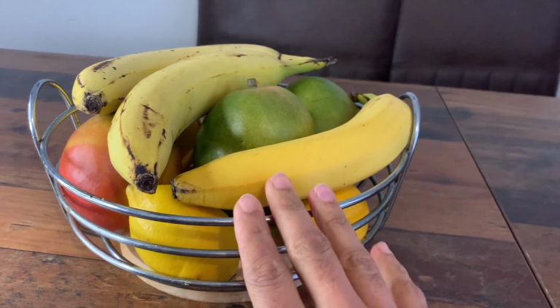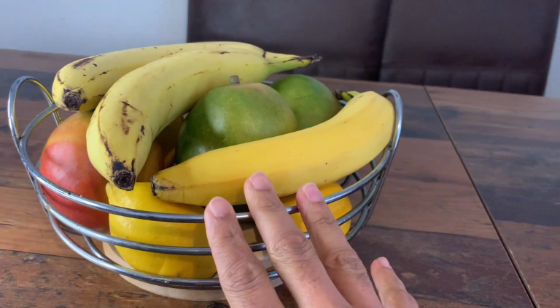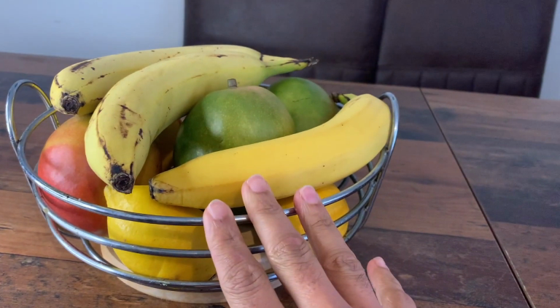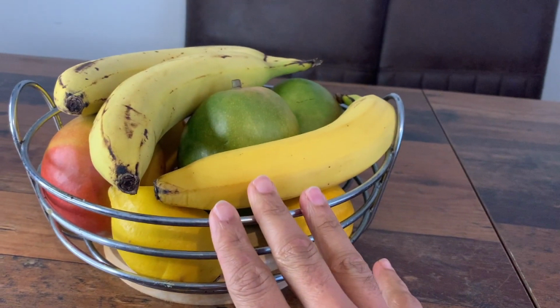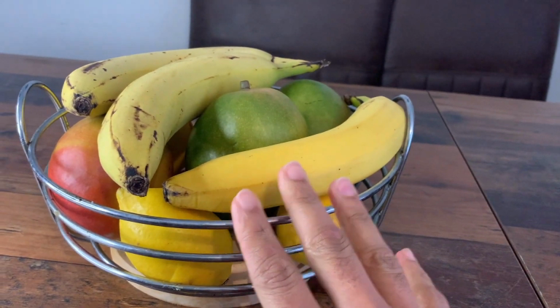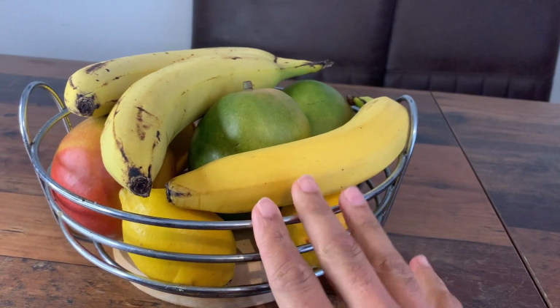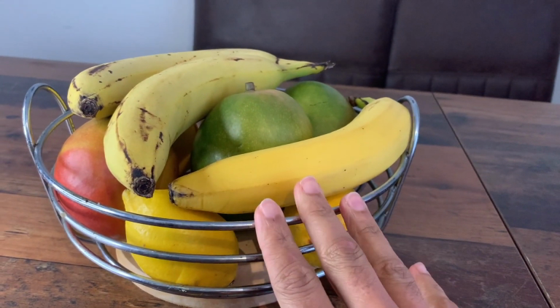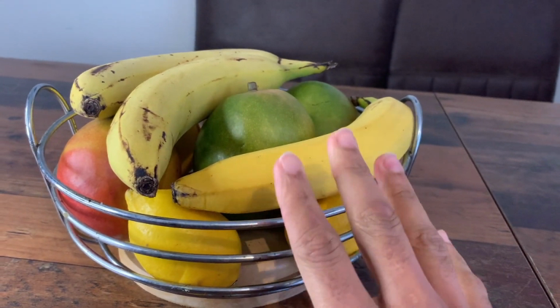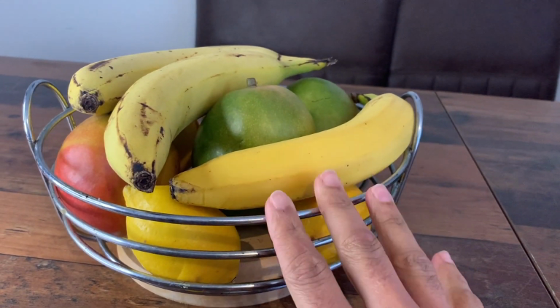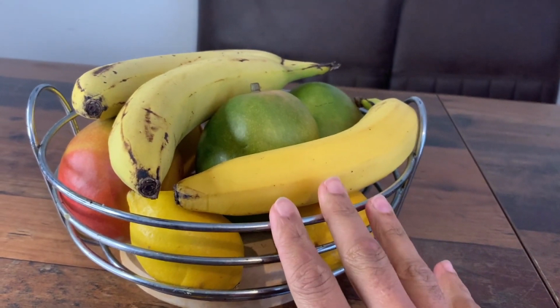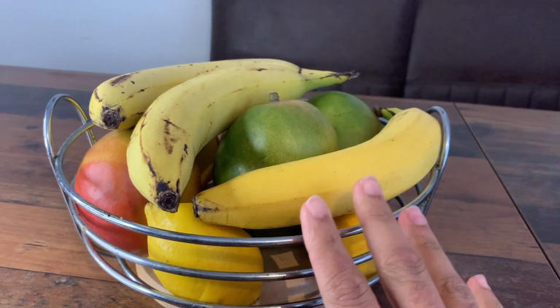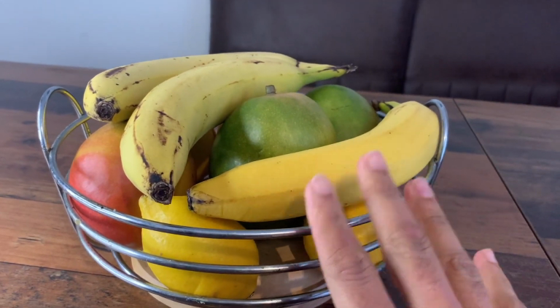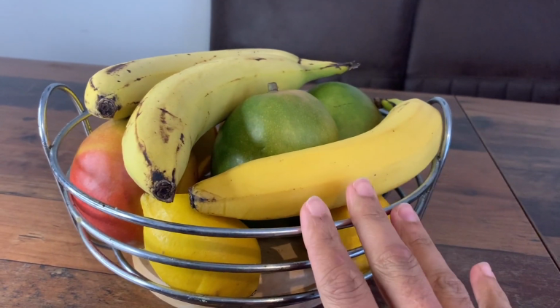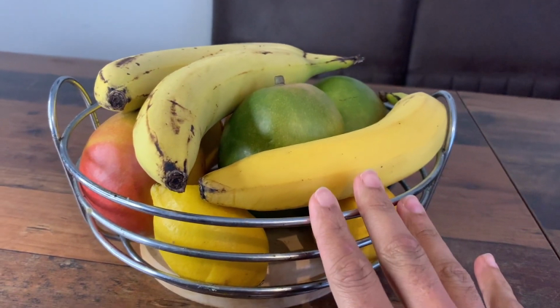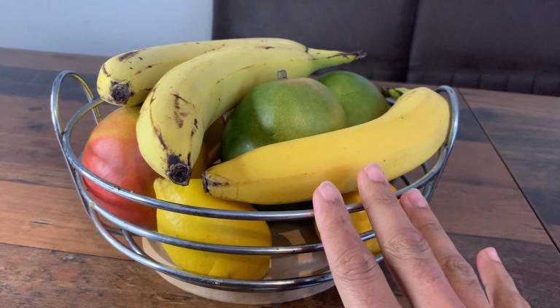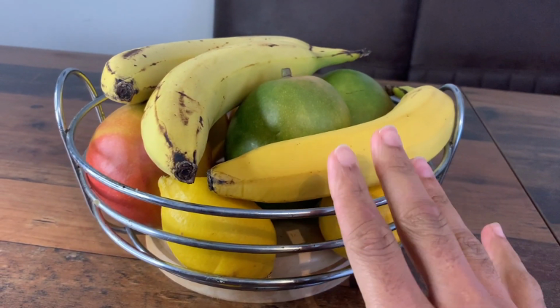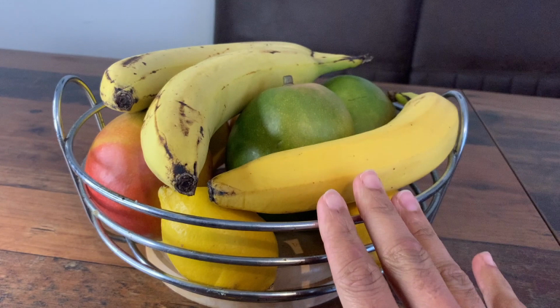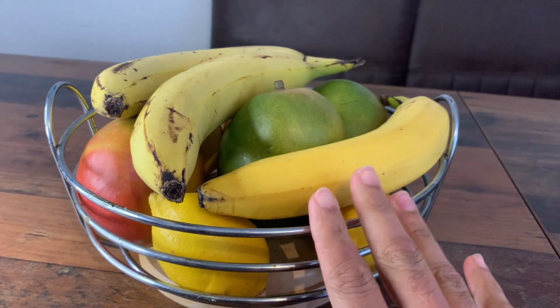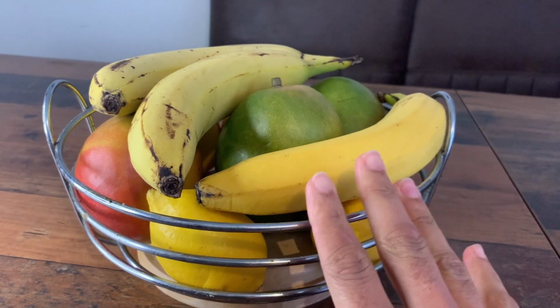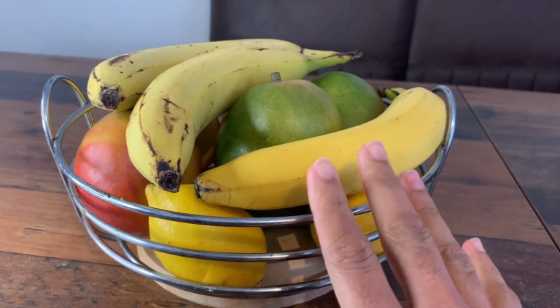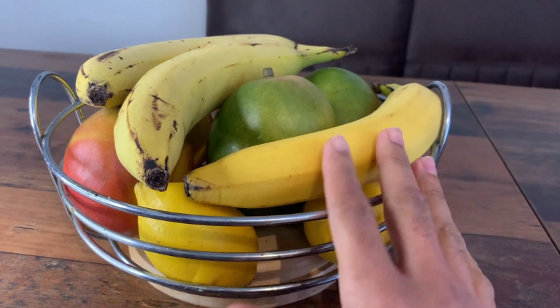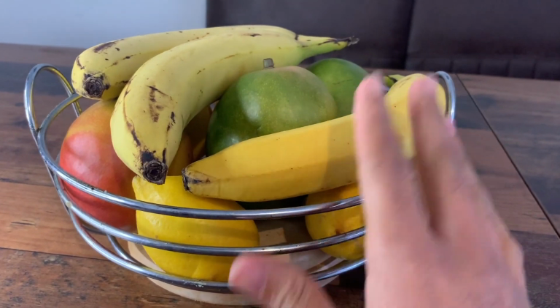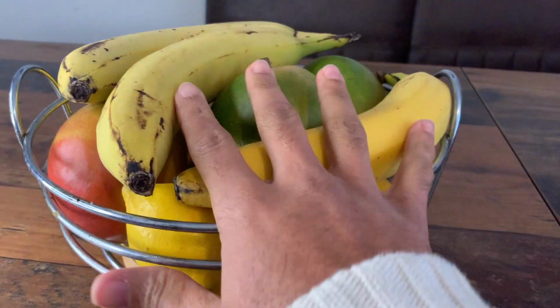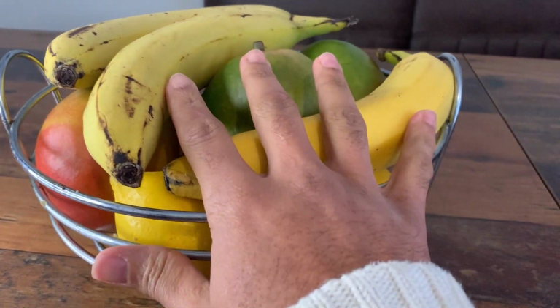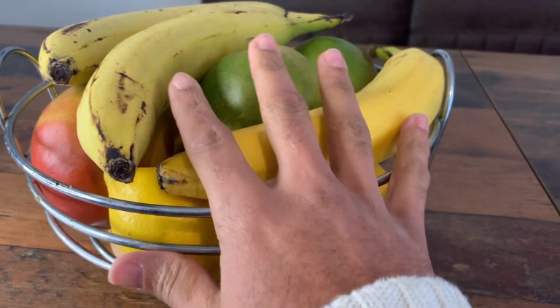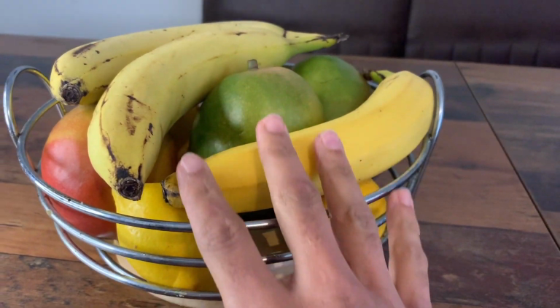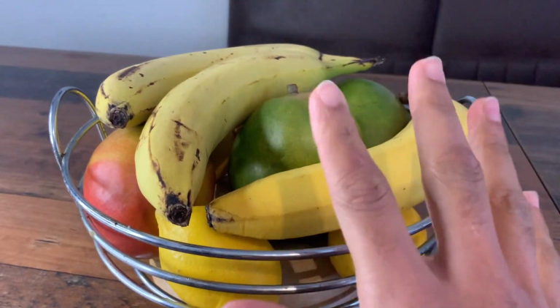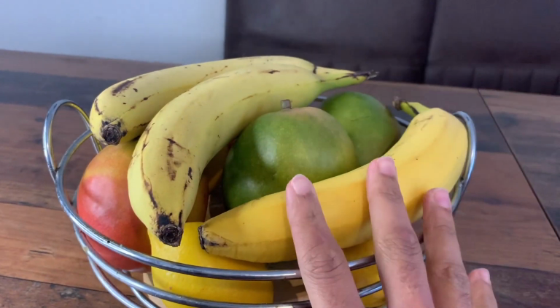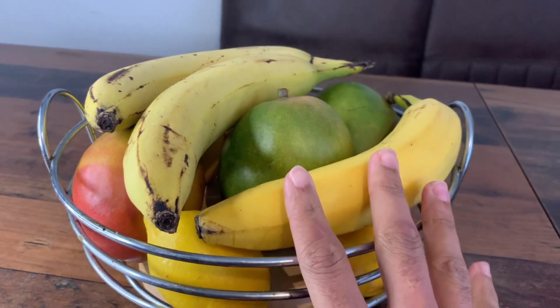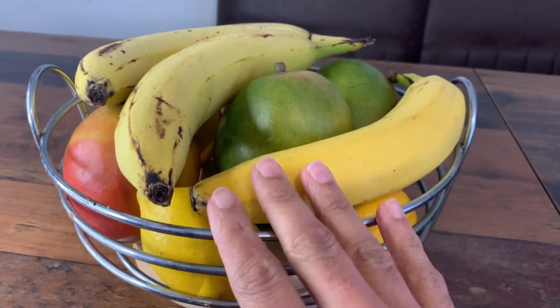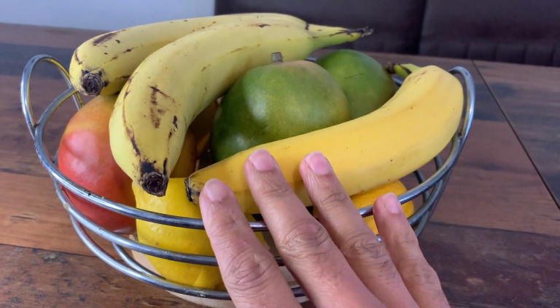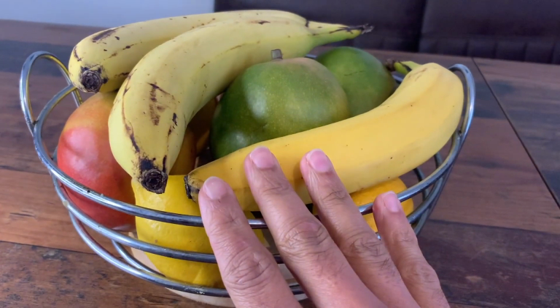This is the Spectrum Diversified Euro Fruit Bowl. It's a modern countertop food storage for fruits and vegetables — as you can see, we've got some fruits in it now. It's a pretty sleek design, made out of generally silver.